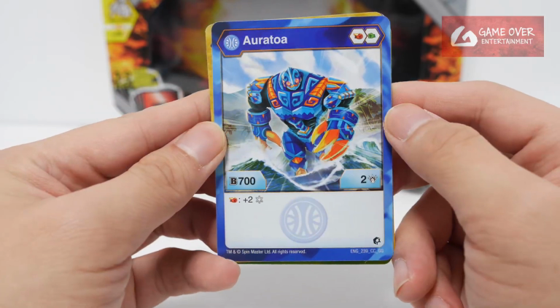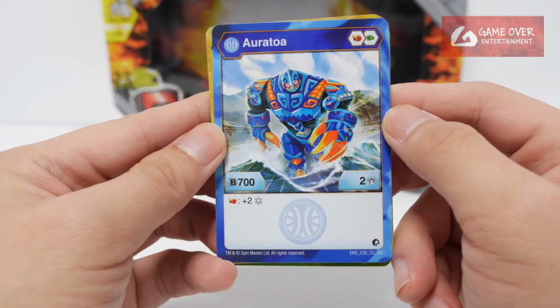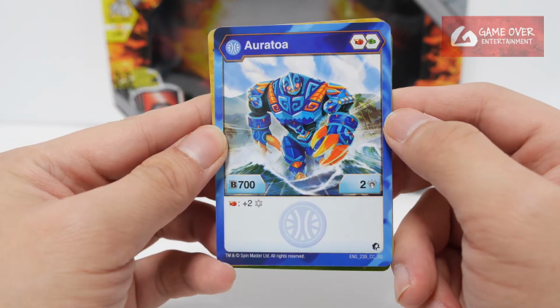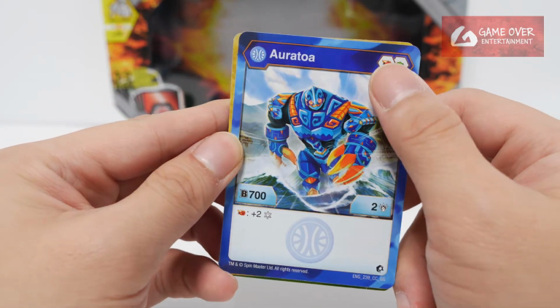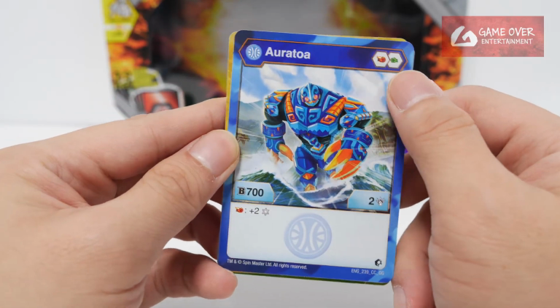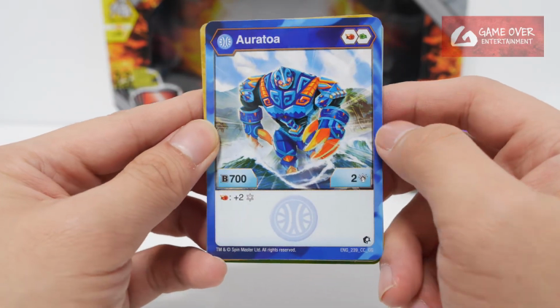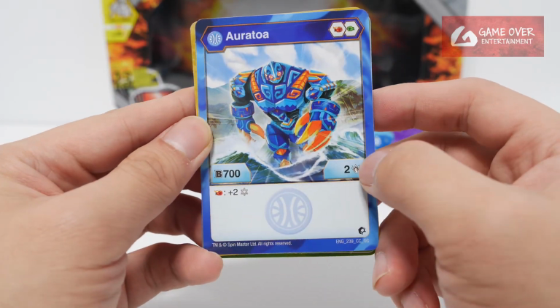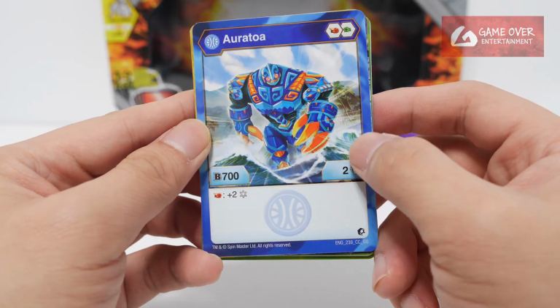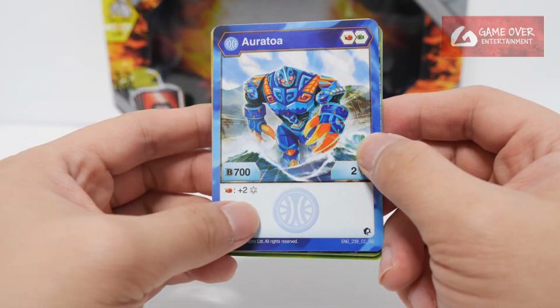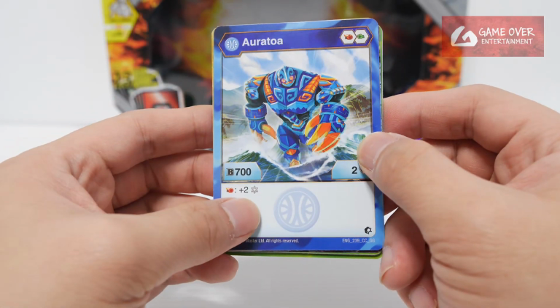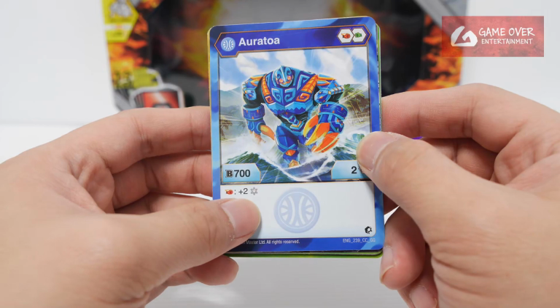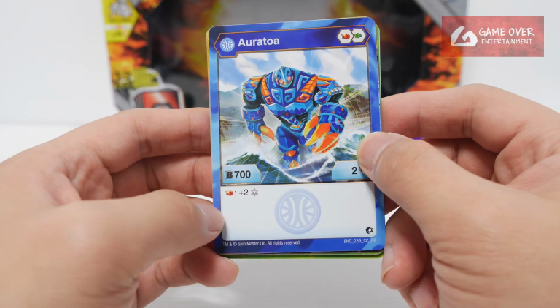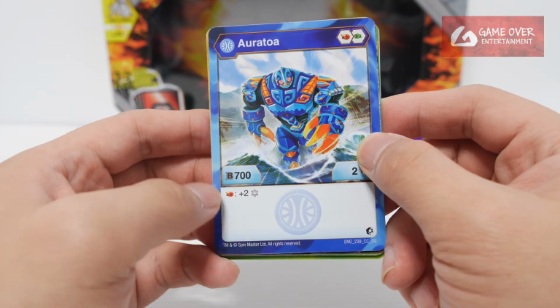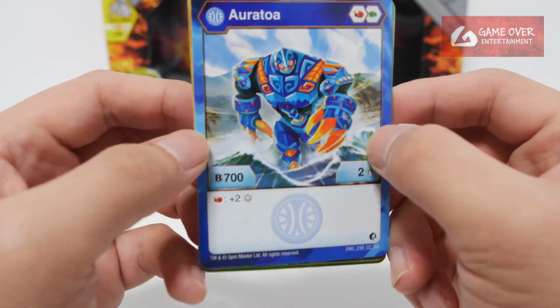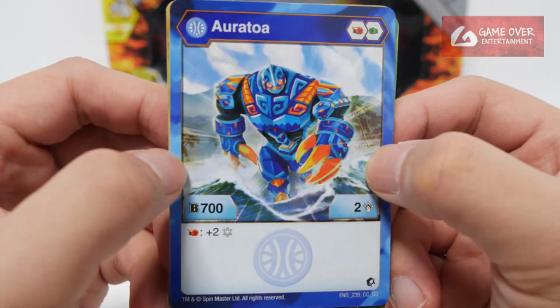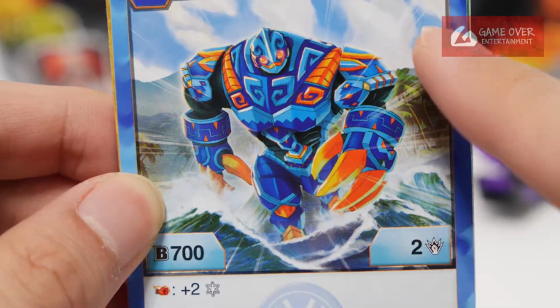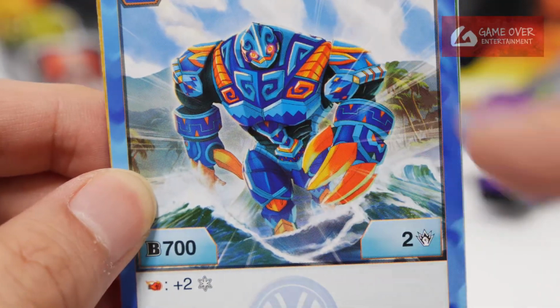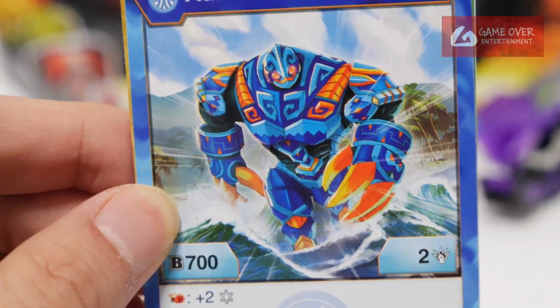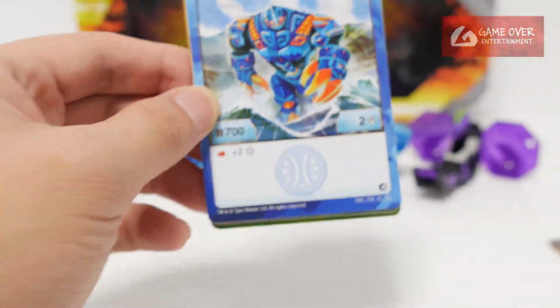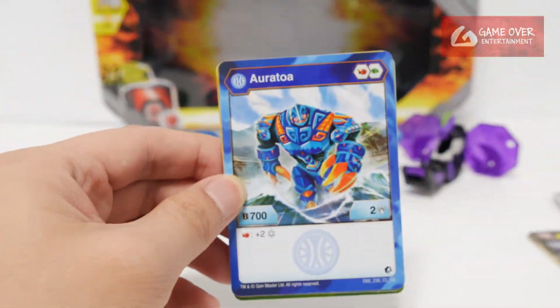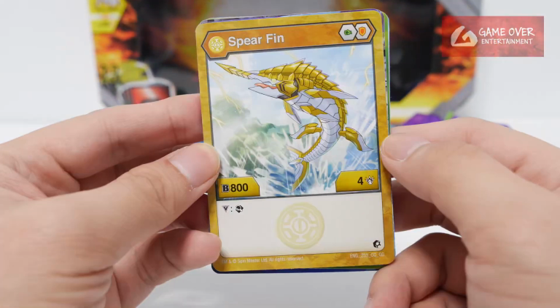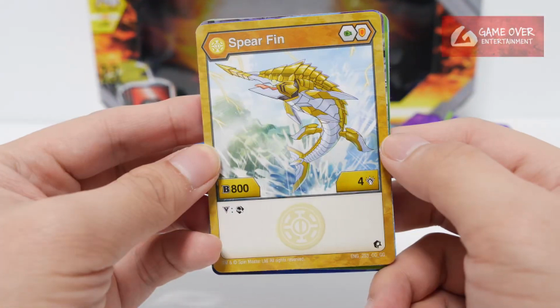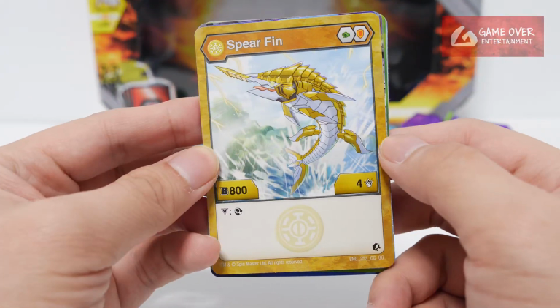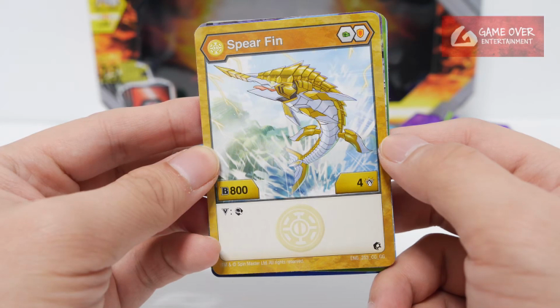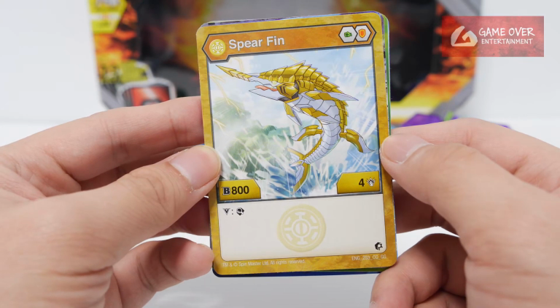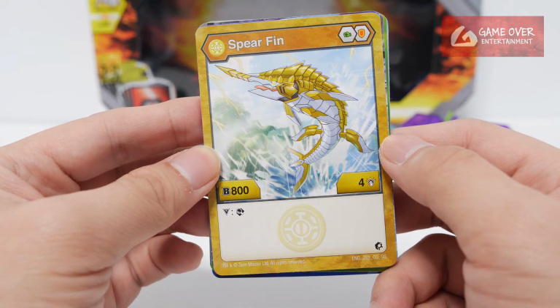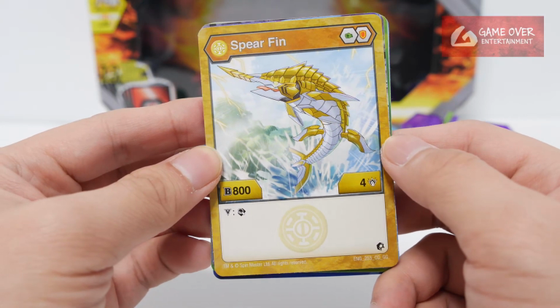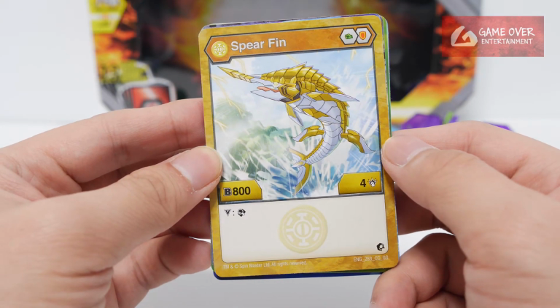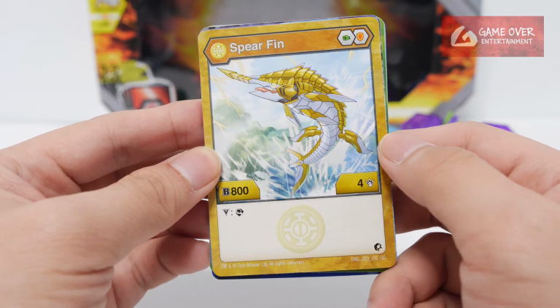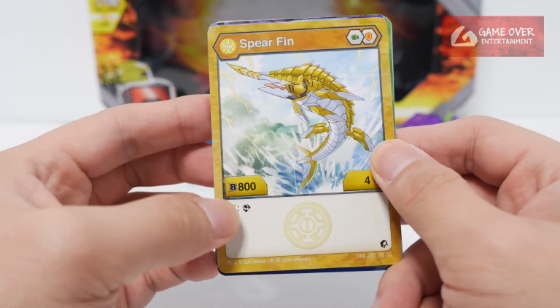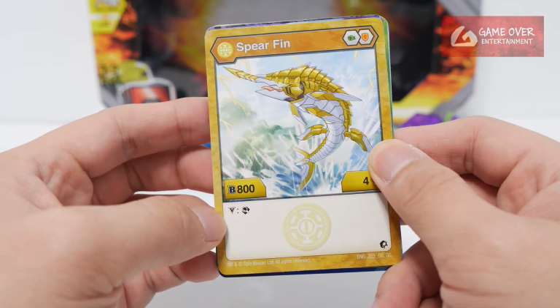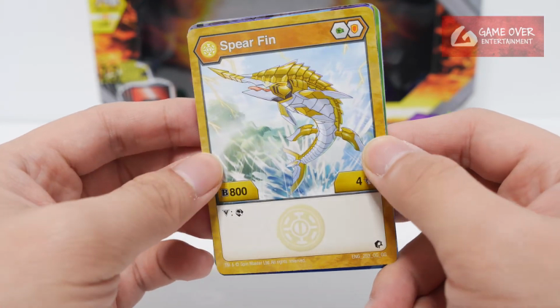Aquus Eretowa: flaming fist and fist, 702, plus 2, 4 strike on flaming fist — his eyes are glowing. Aurelis Spearfin: green fist and shield, 804, scan on Victor.